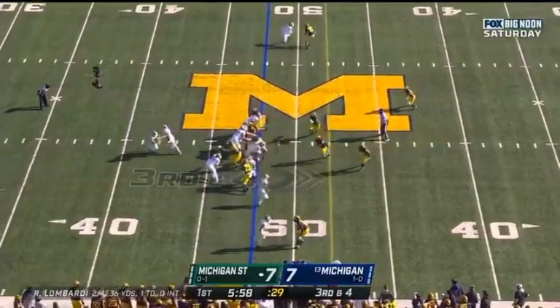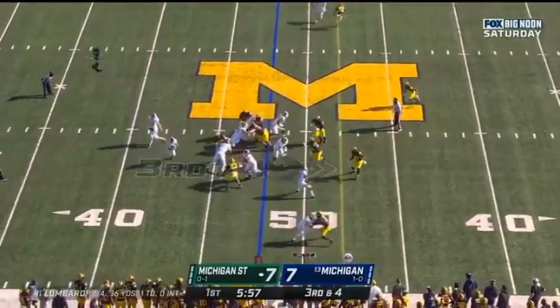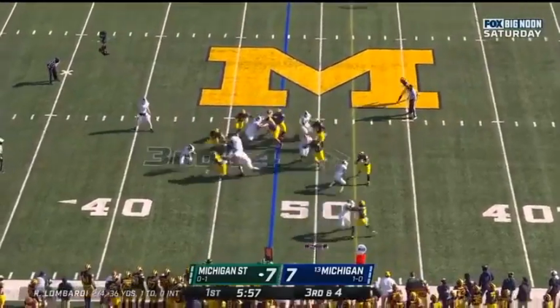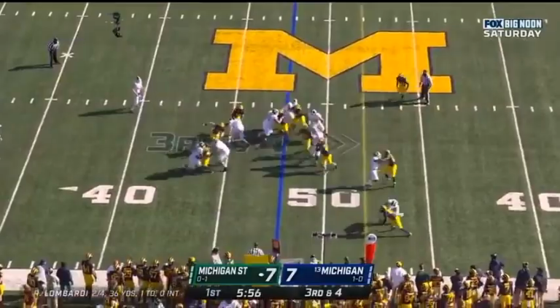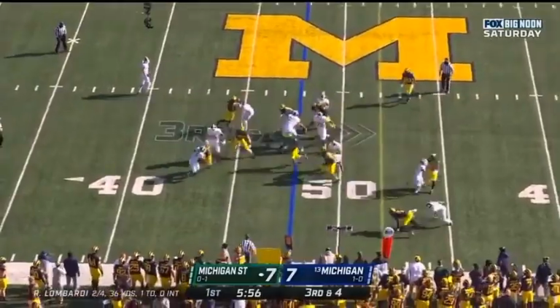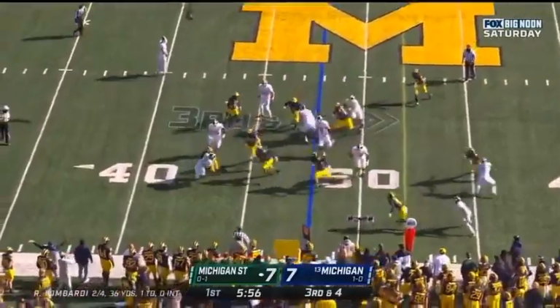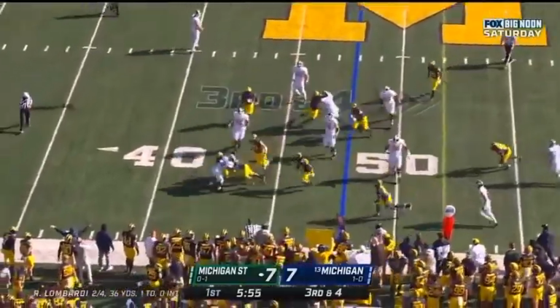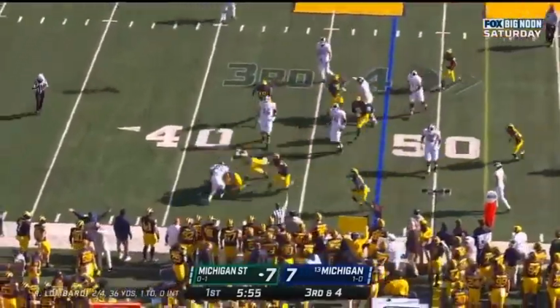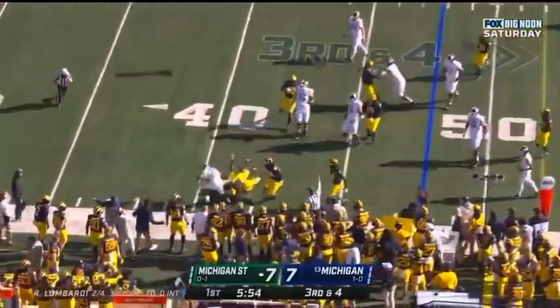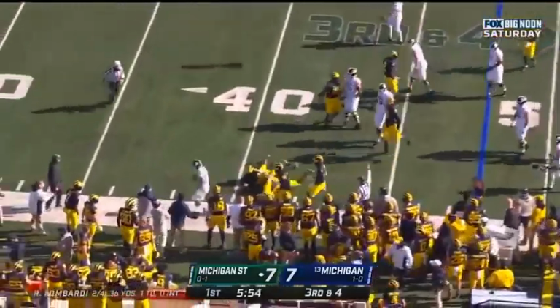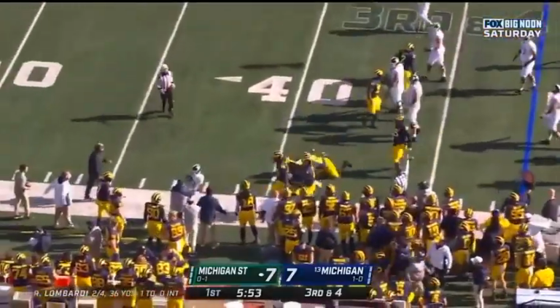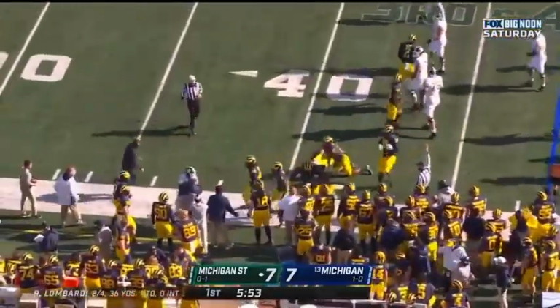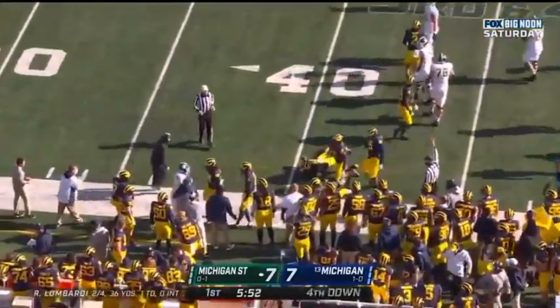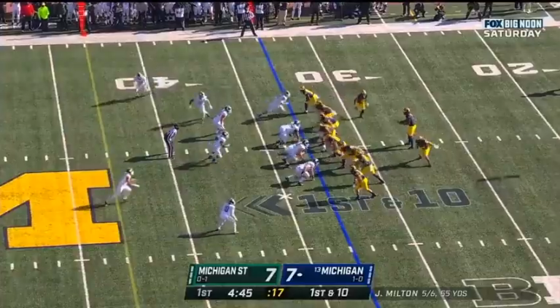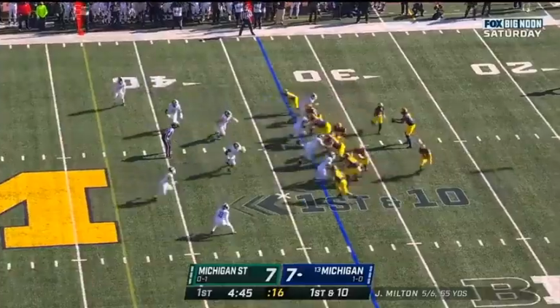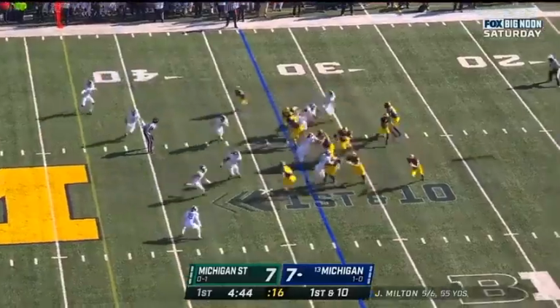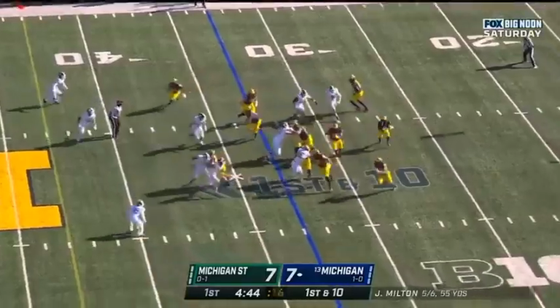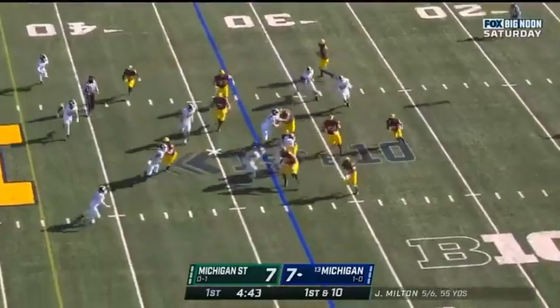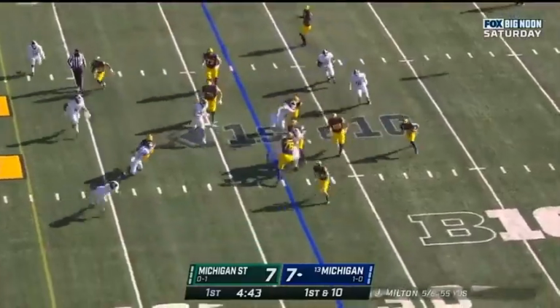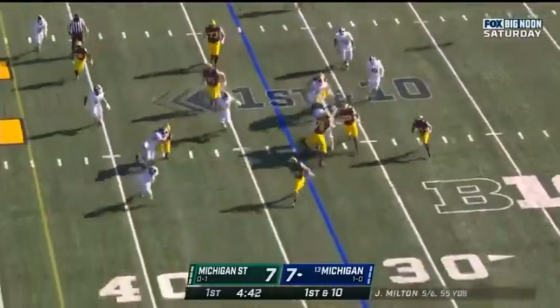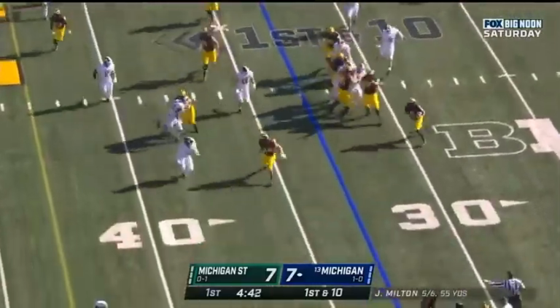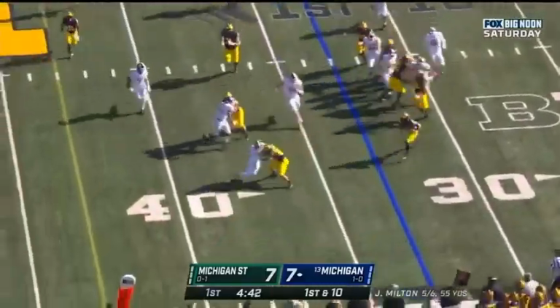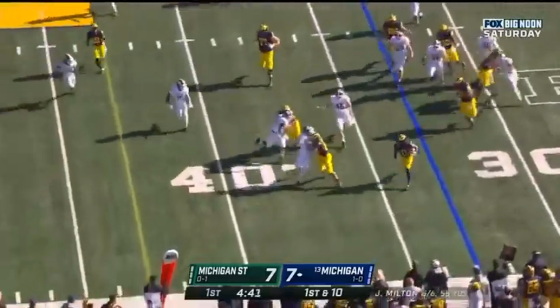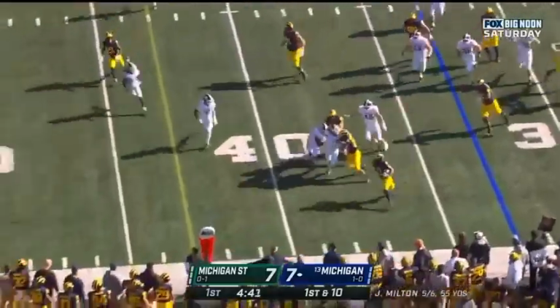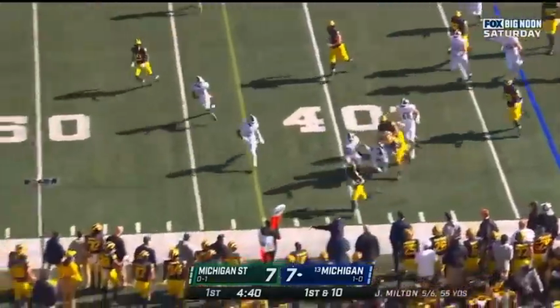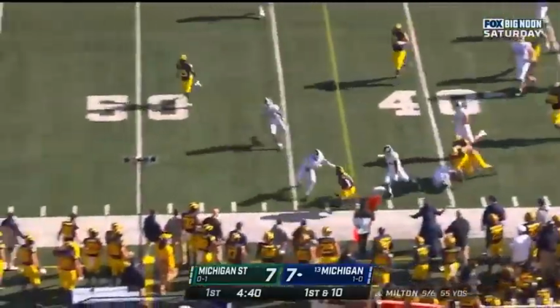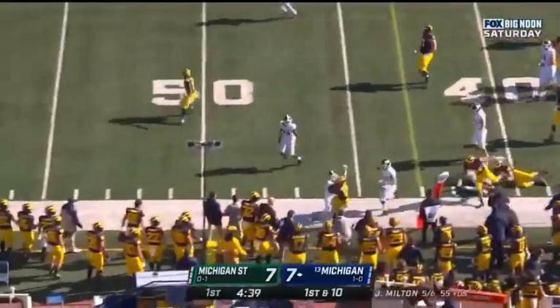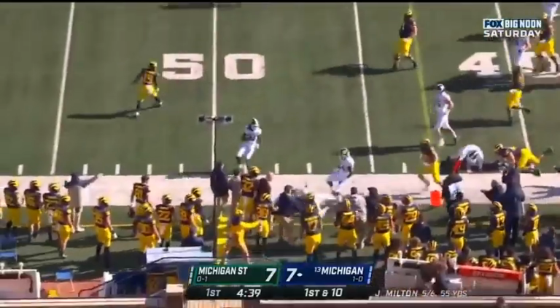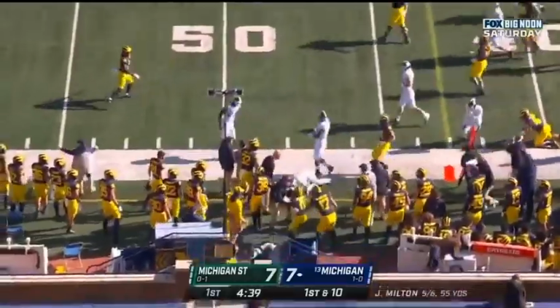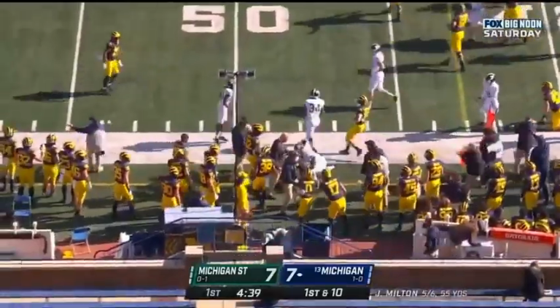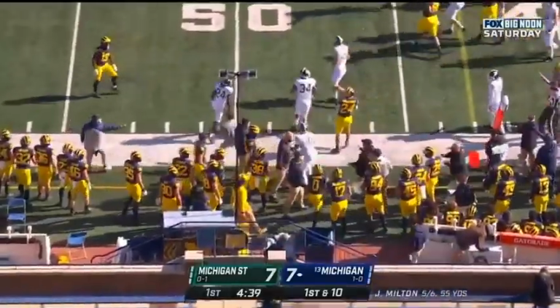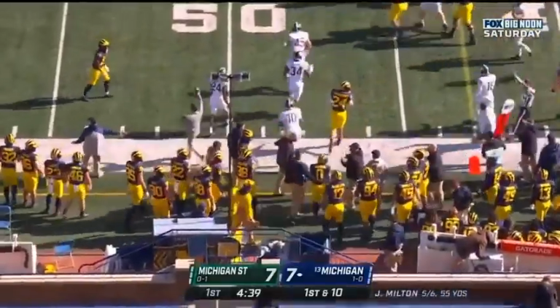3rd down and 4. Here's the run, and he runs right into a Wolverine. Down at the 33 for the Wolverines. And here's the reverse — Jackson filing his blocks, gets down the sideline, and he's close to a first down.